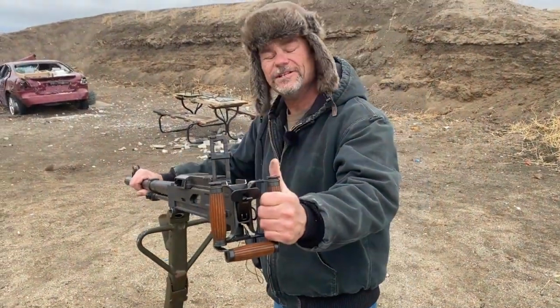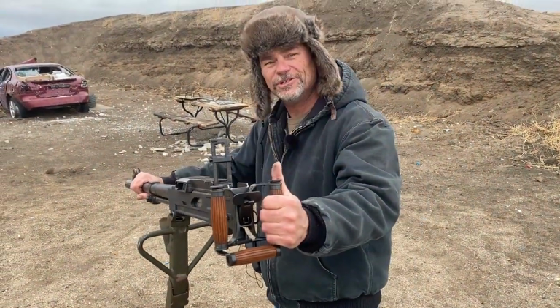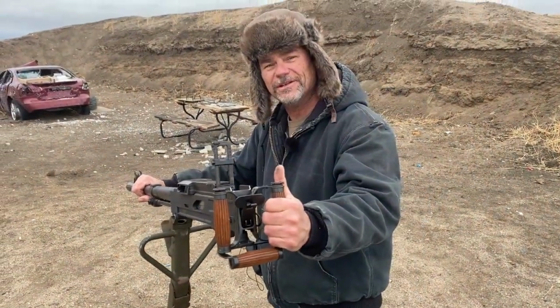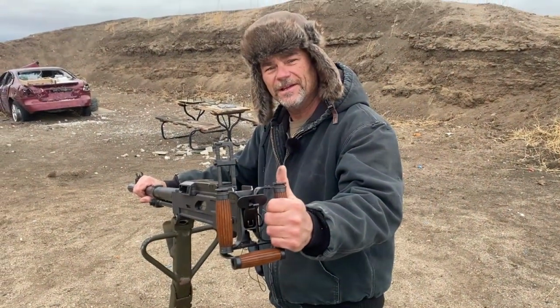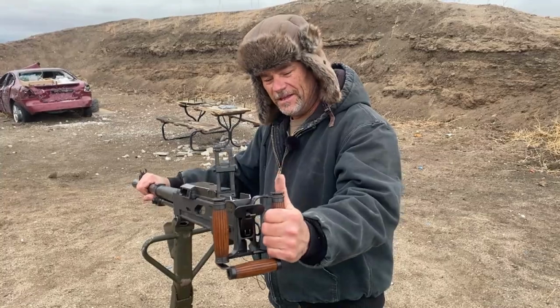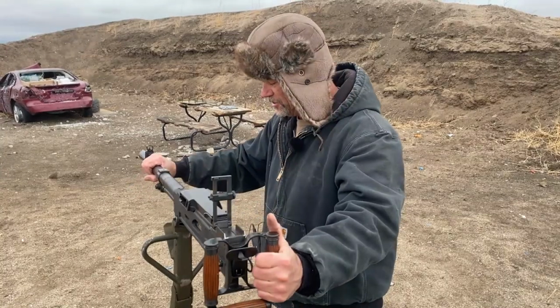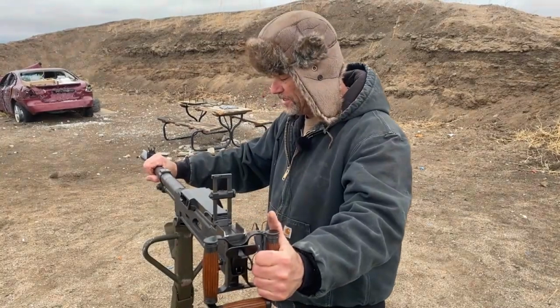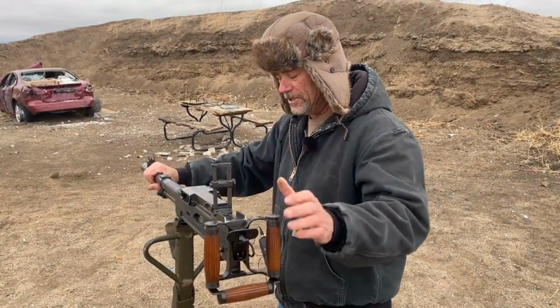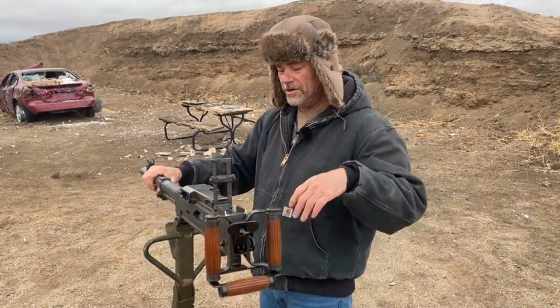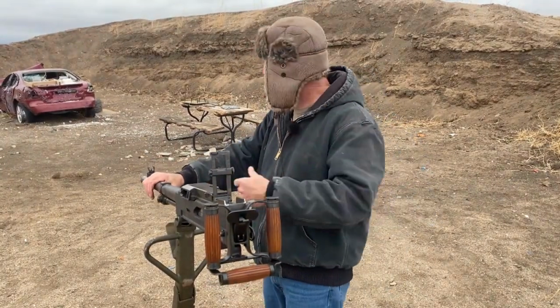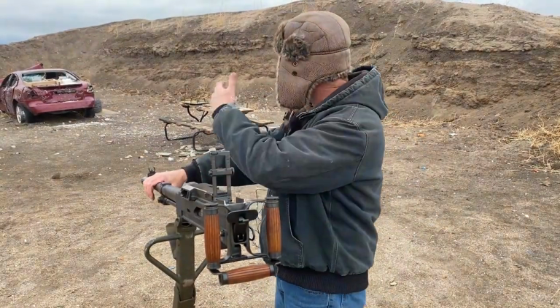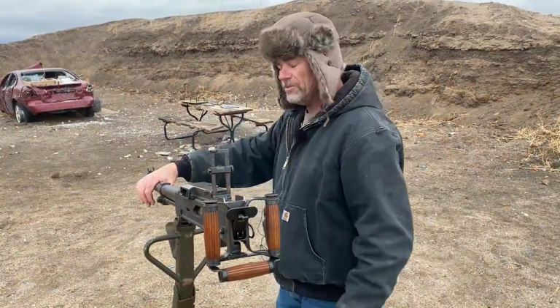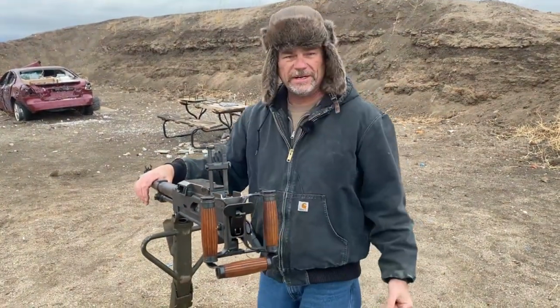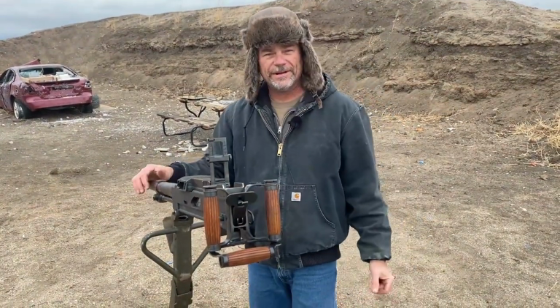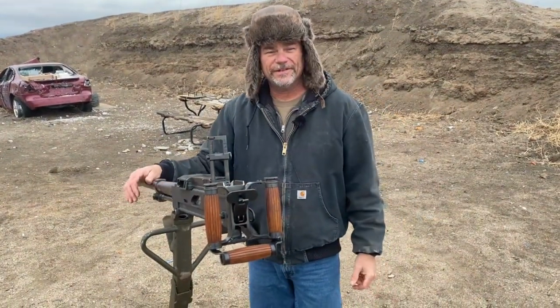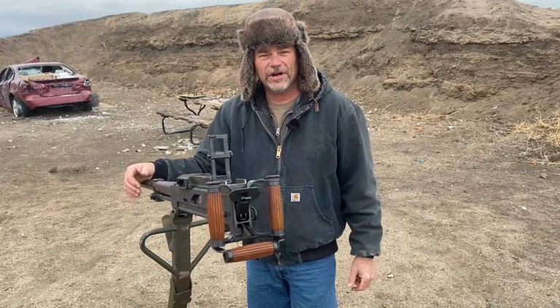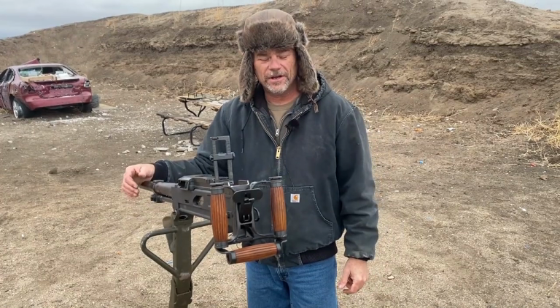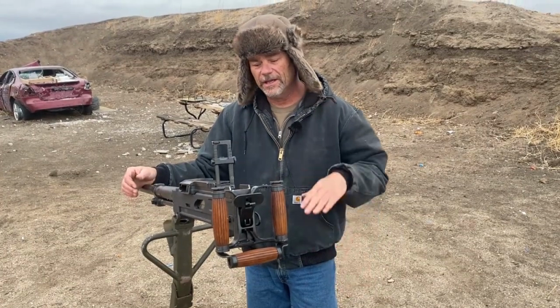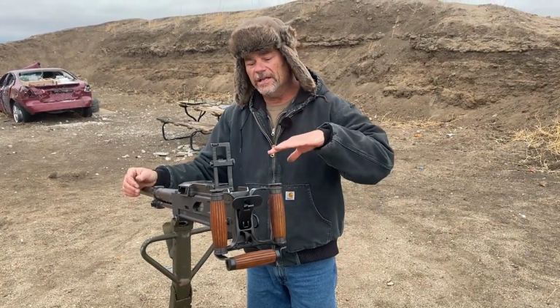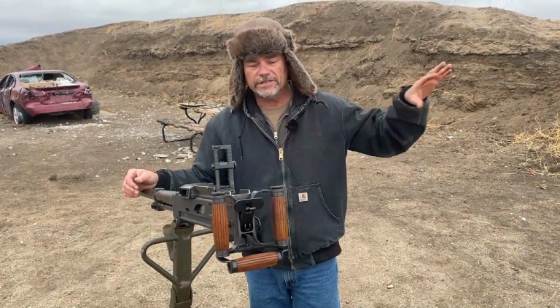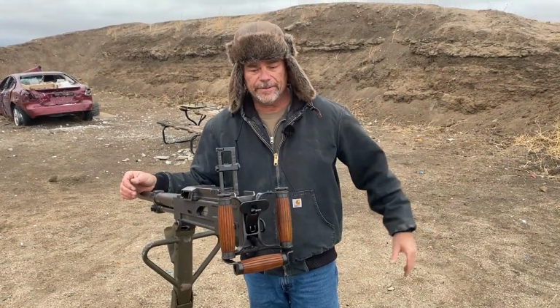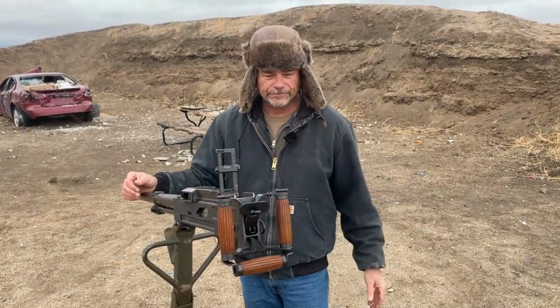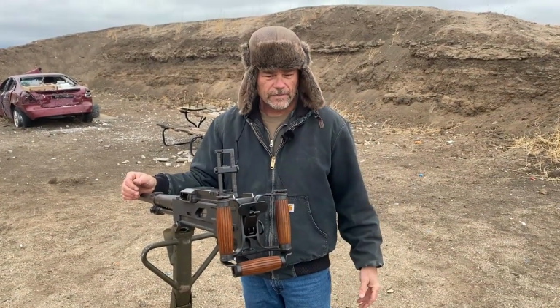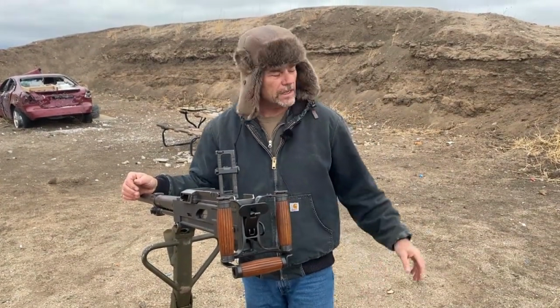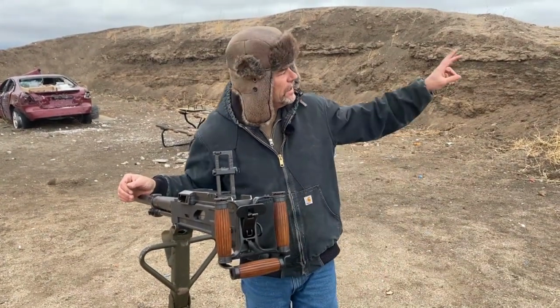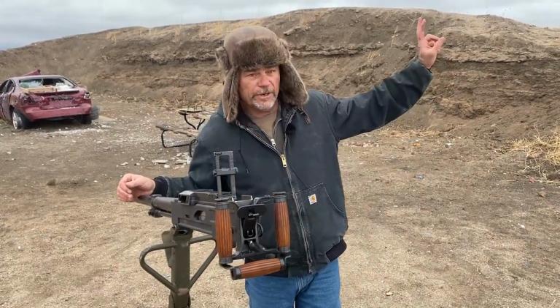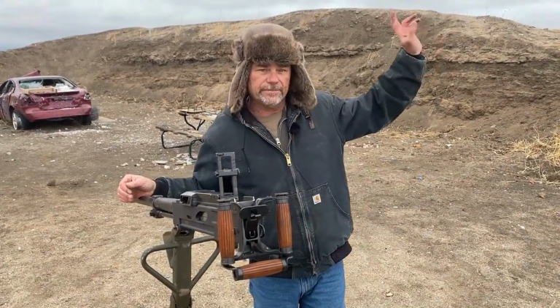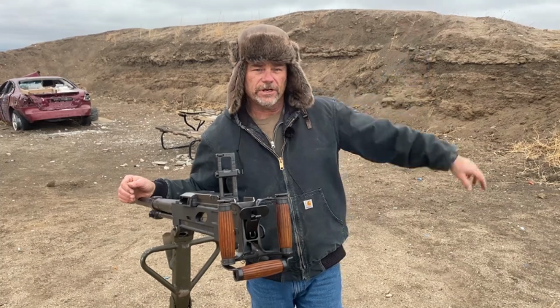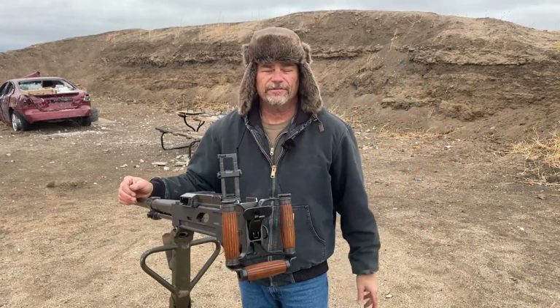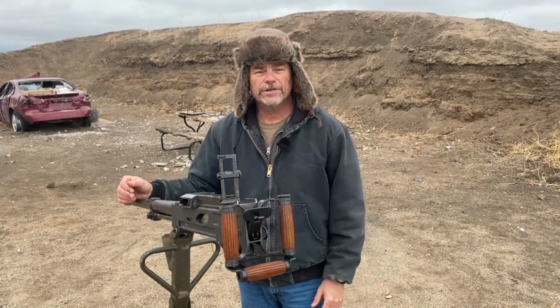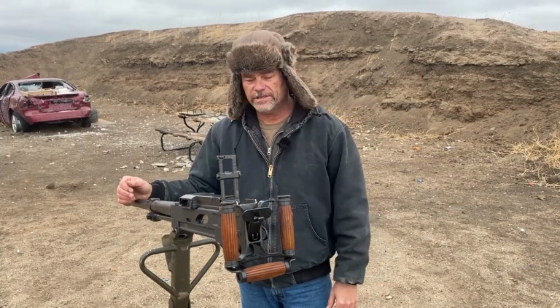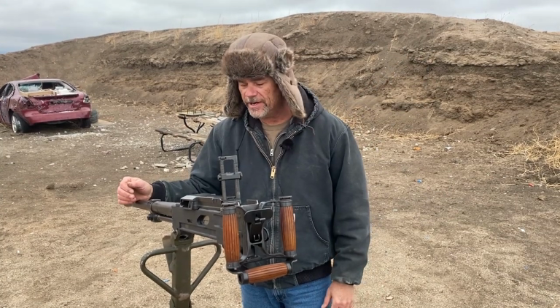Let's shoot it, Justin! What we're going to do is I'm going to rip 29 rounds off into this car here, and then we're going to set up some bricks and some other targets about 400 yards downrange and rip off some more rounds to see how it does.